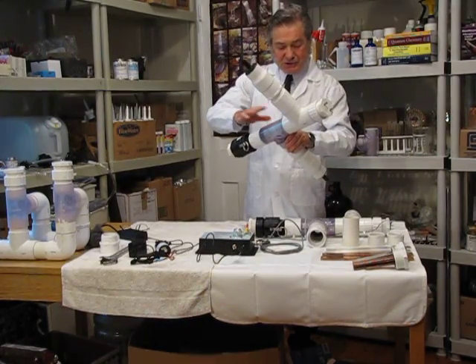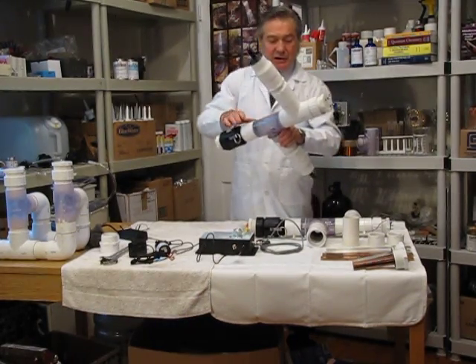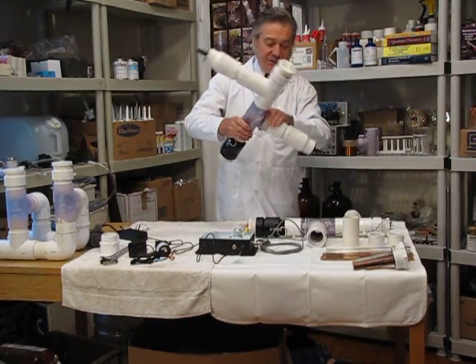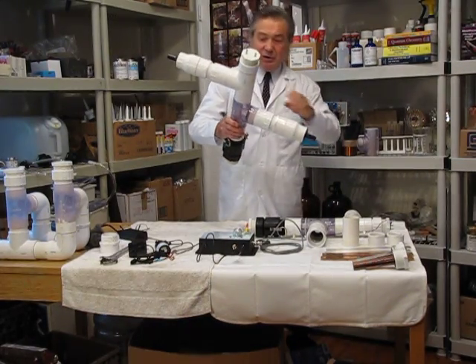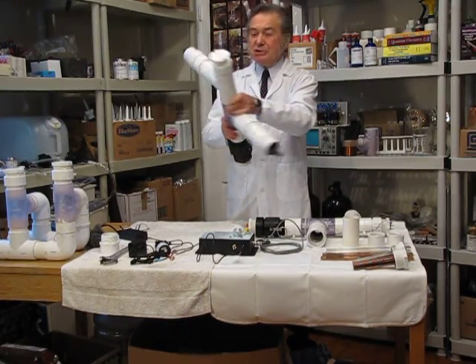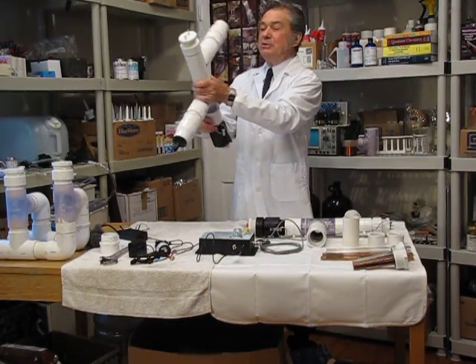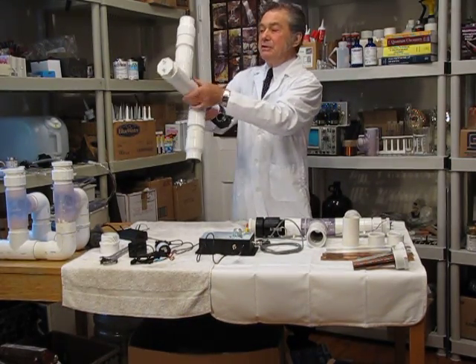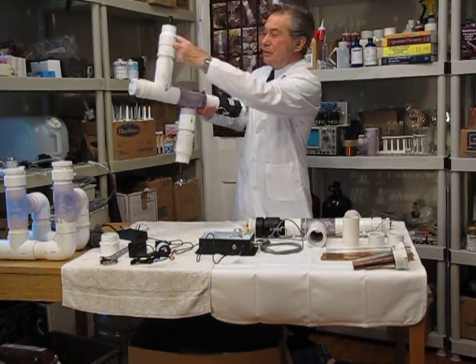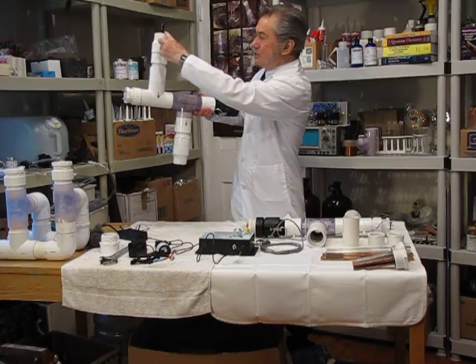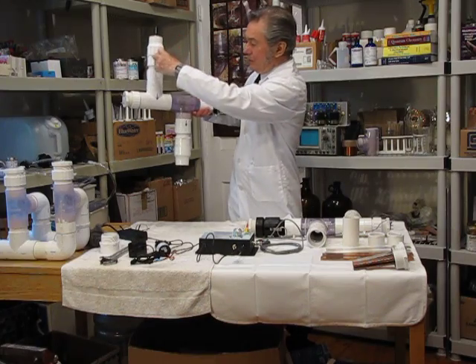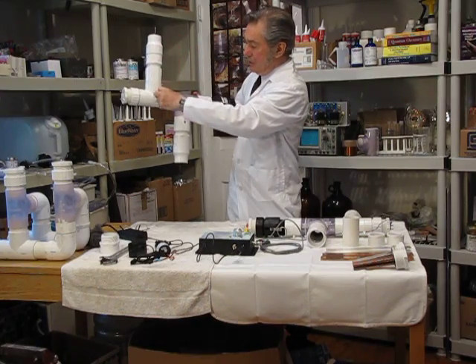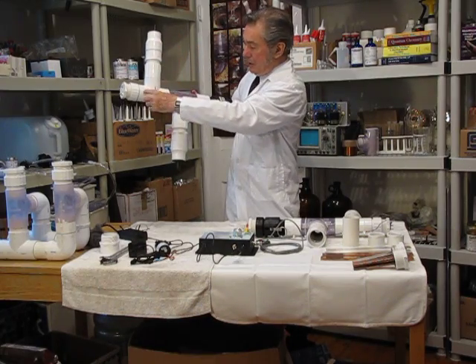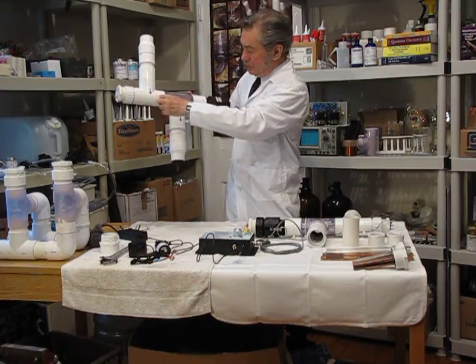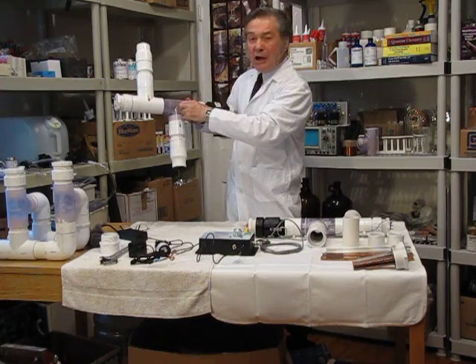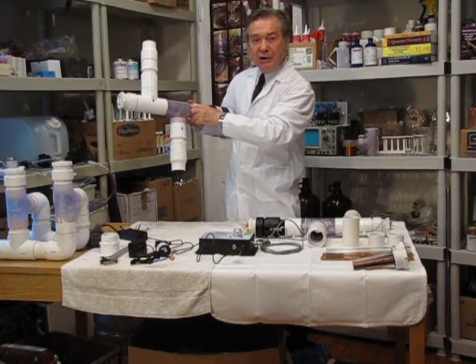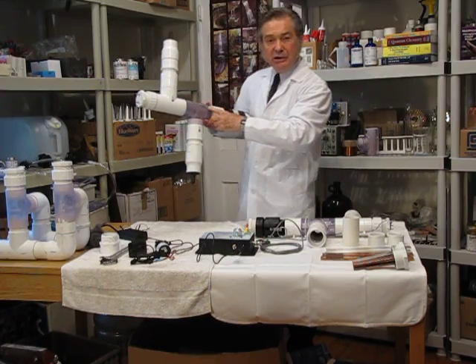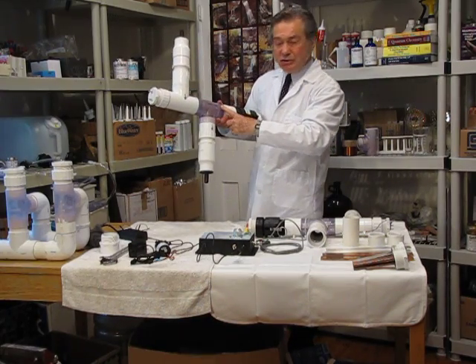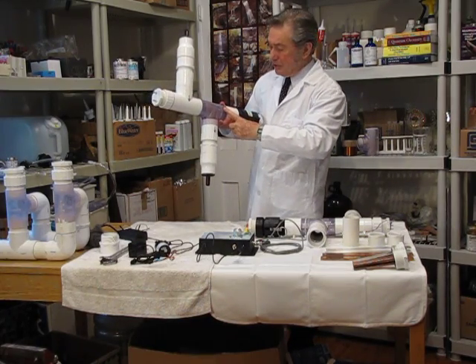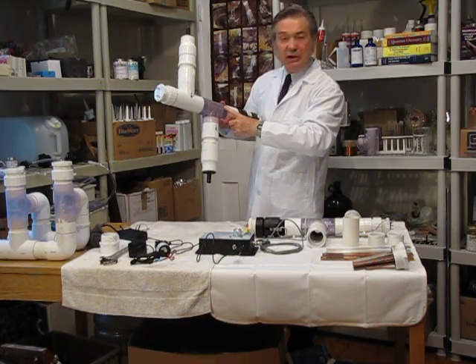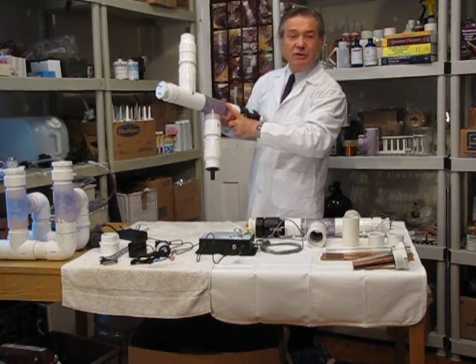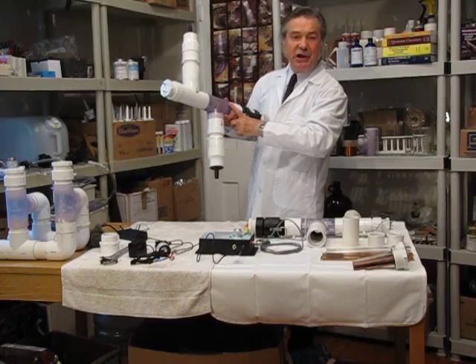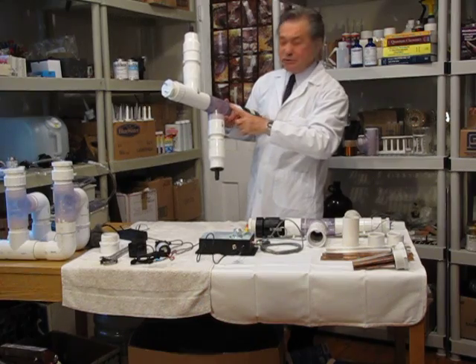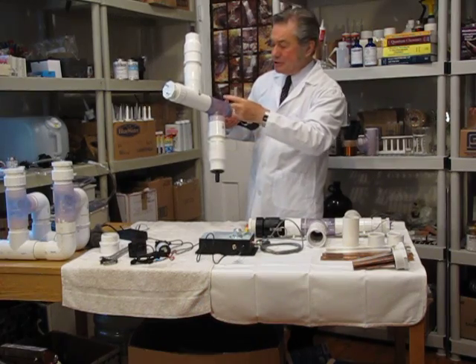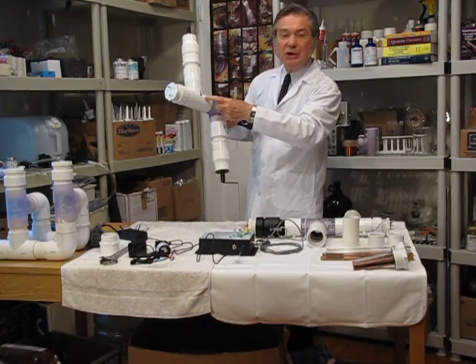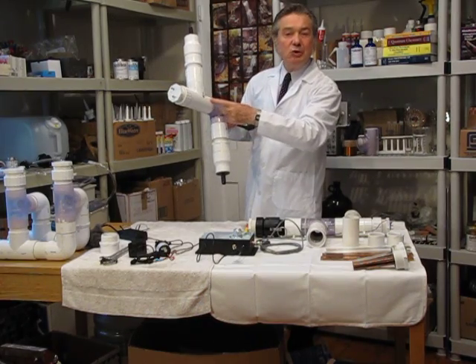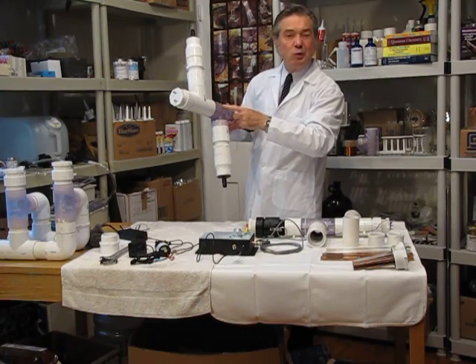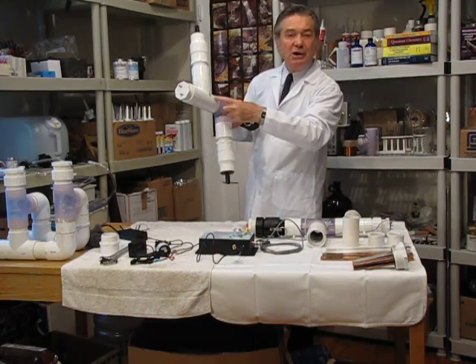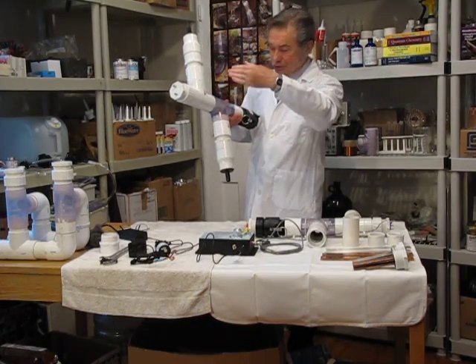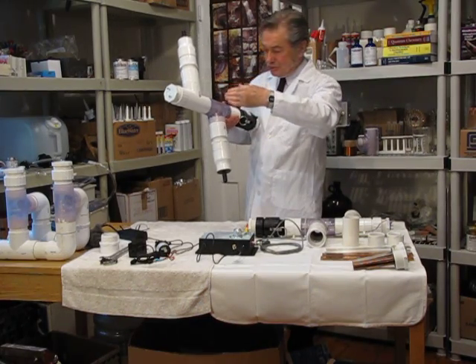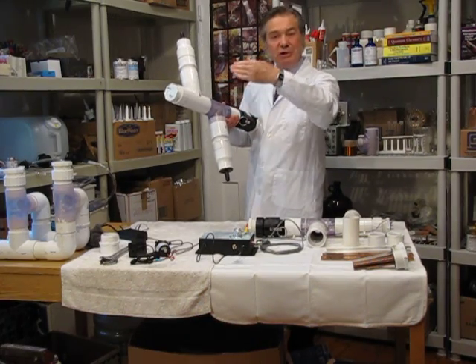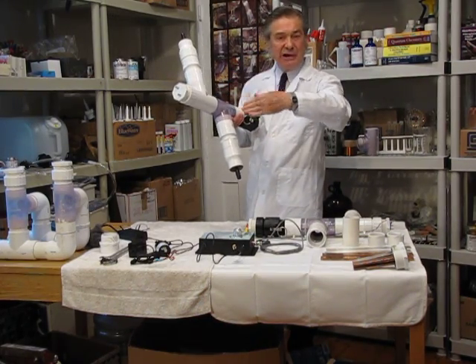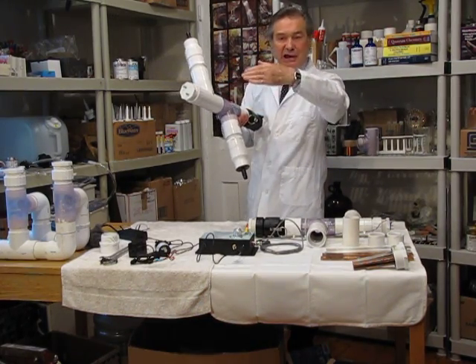The water comes in from this side and goes down onto the end of the electrodes, because that's where most of the wear is — they wear down like a candle.